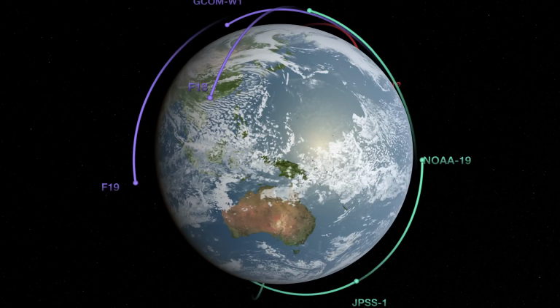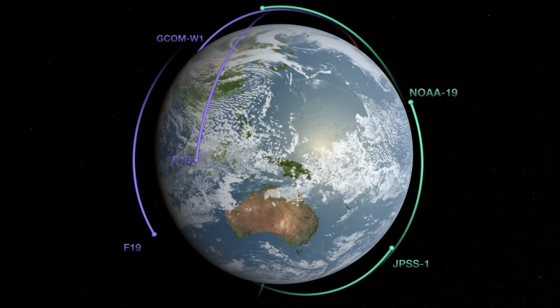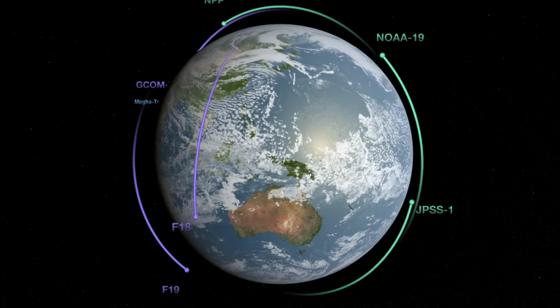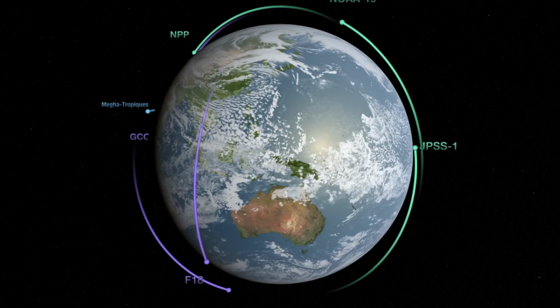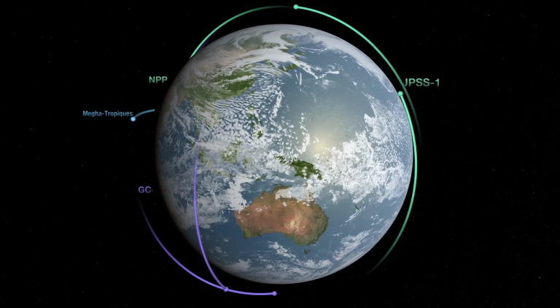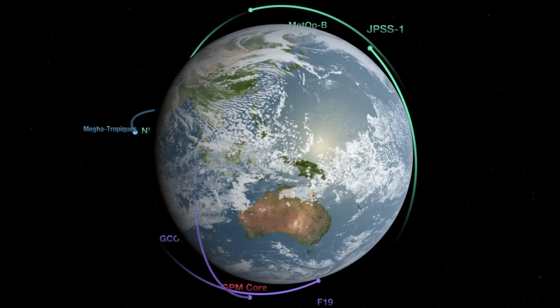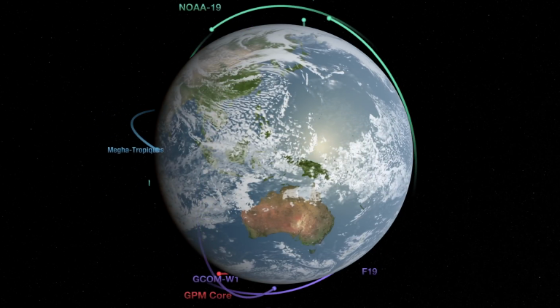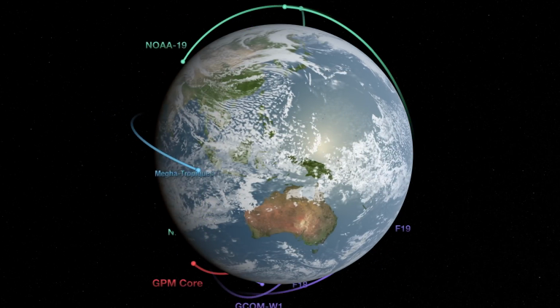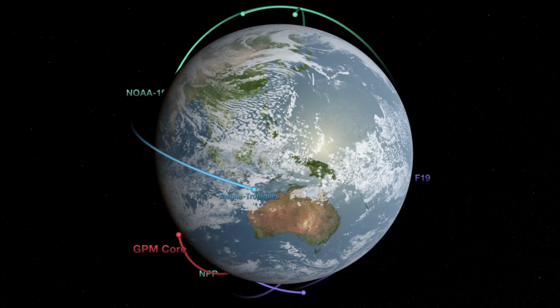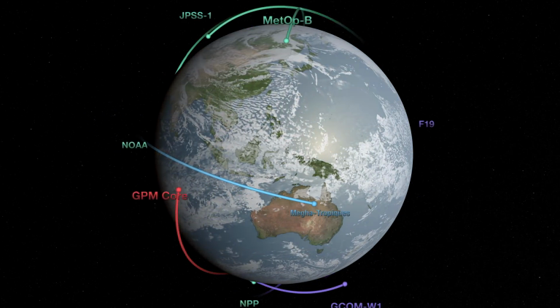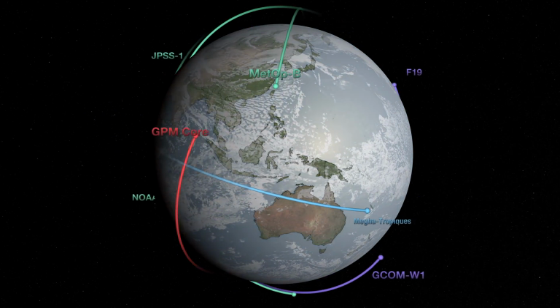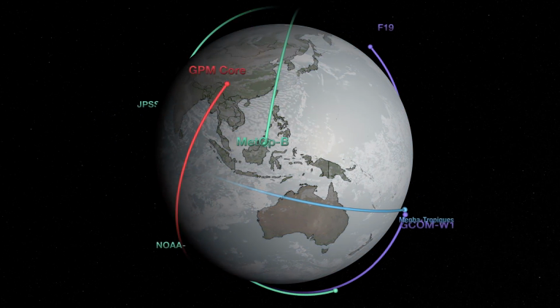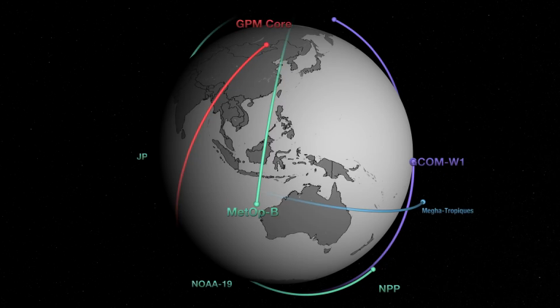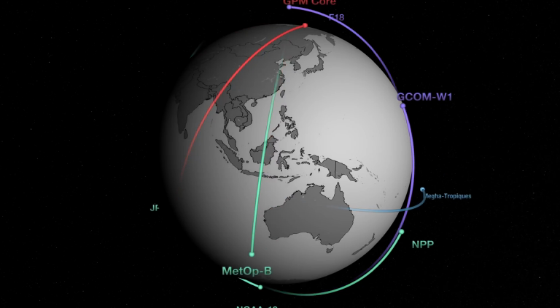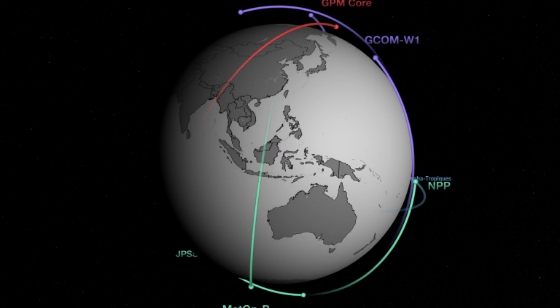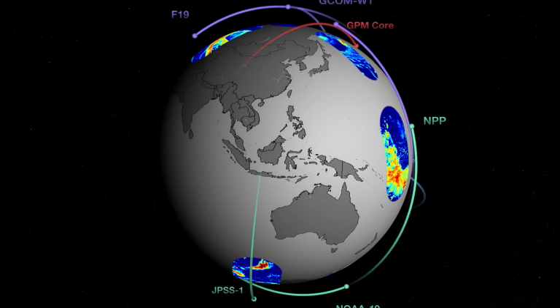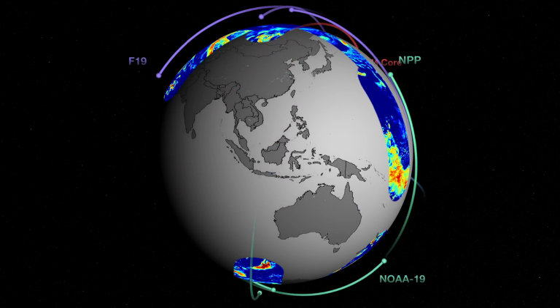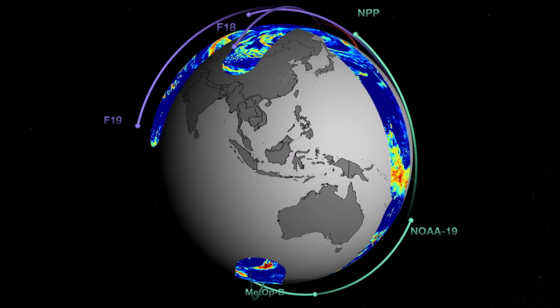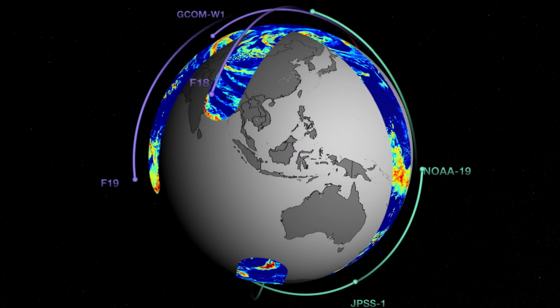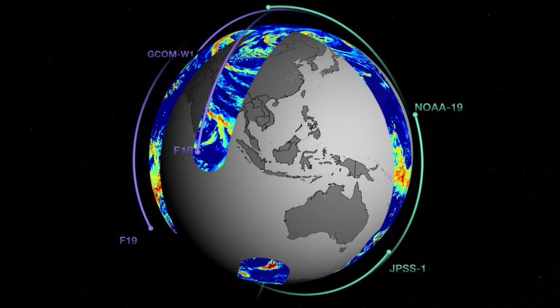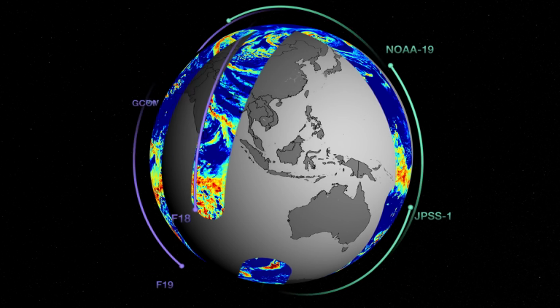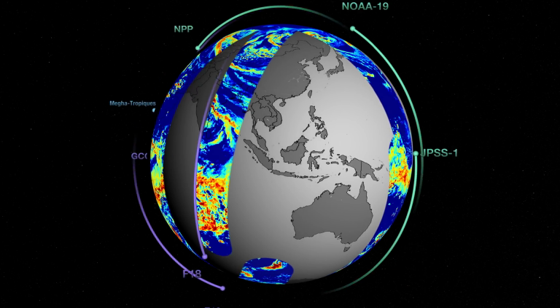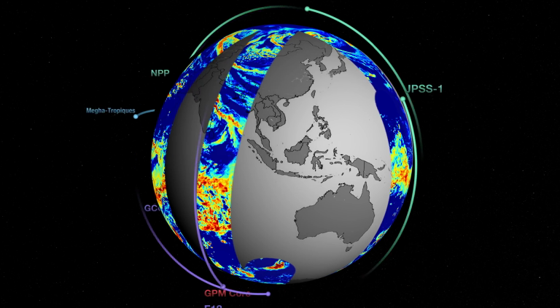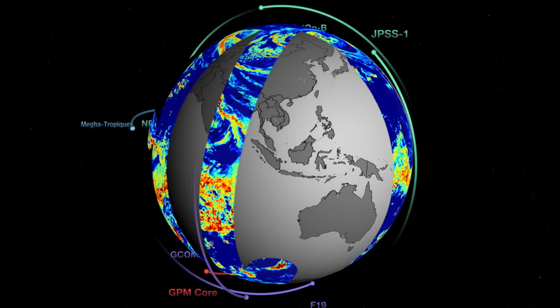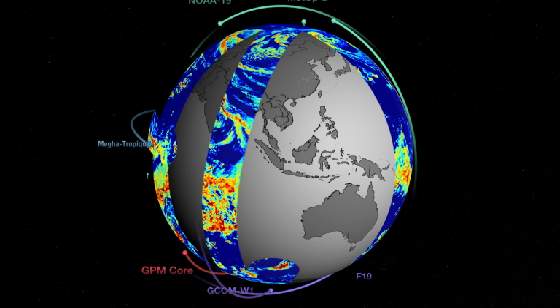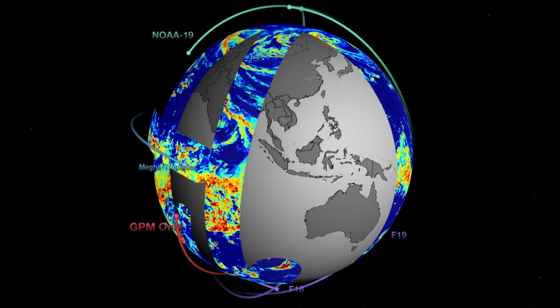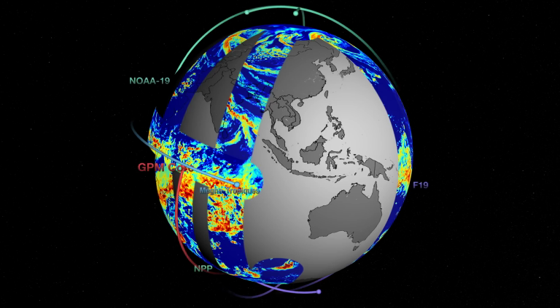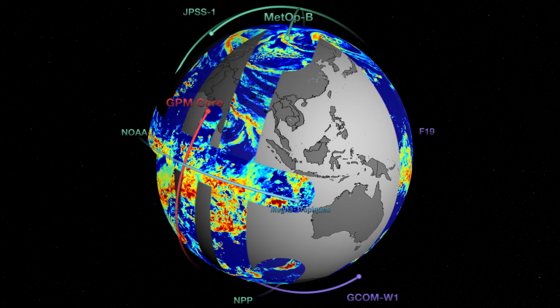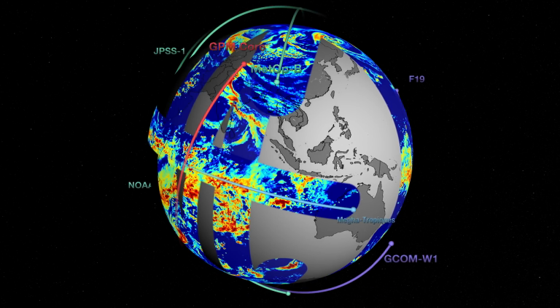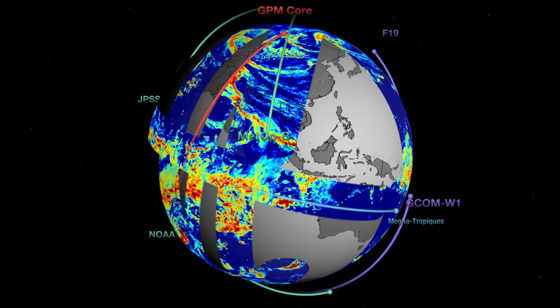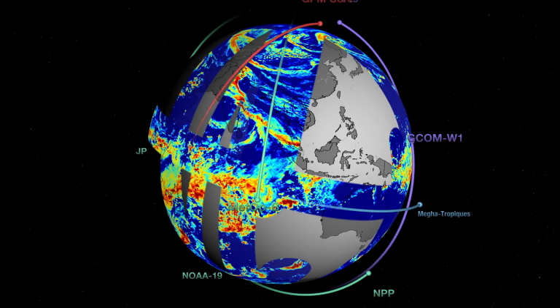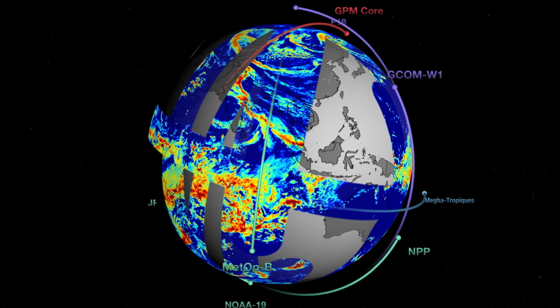Scientists are intensively tracking the workings of planet Earth with satellites that chart its winds, ocean currents, temperatures, plant growth, and more.